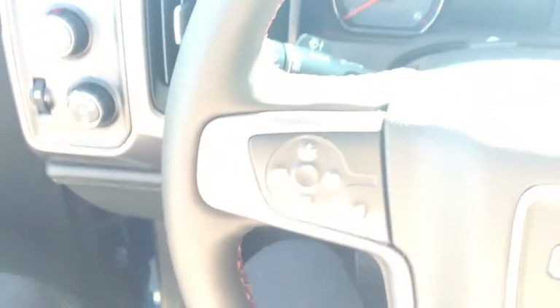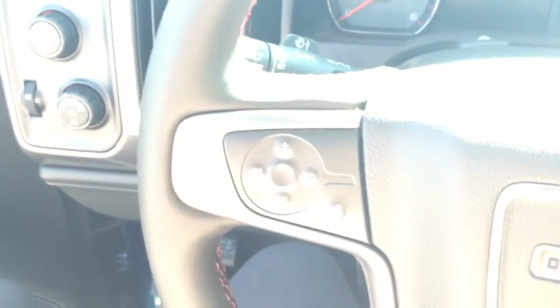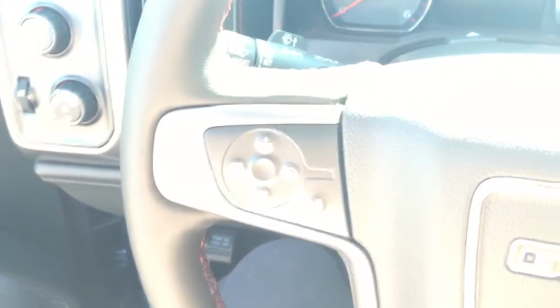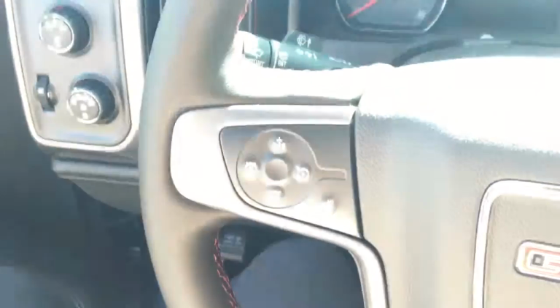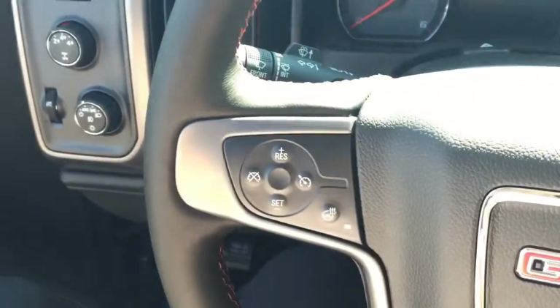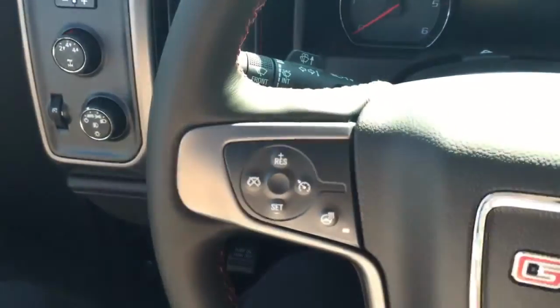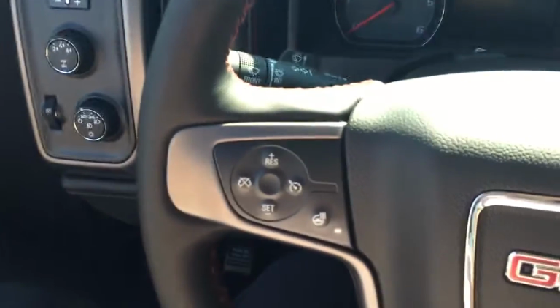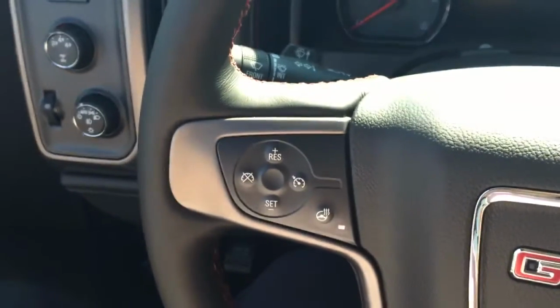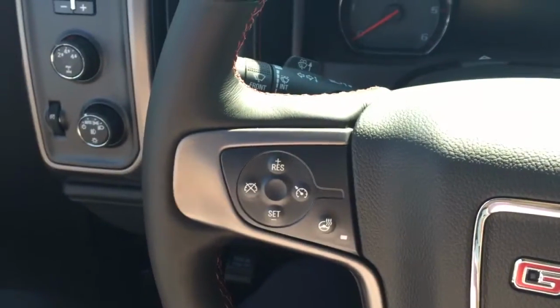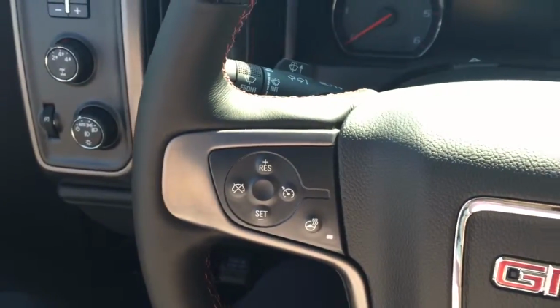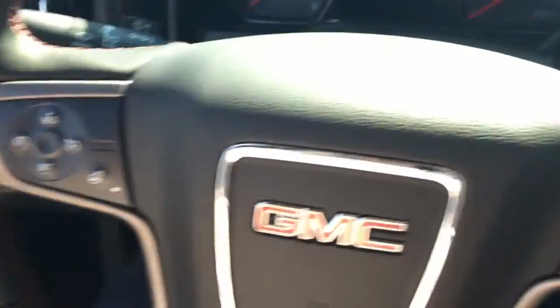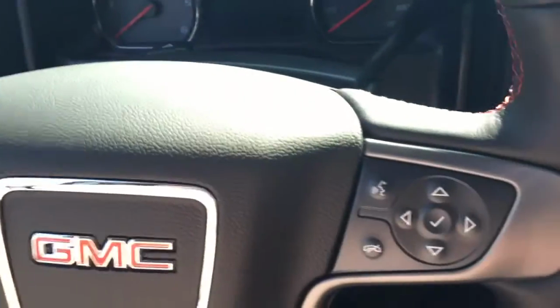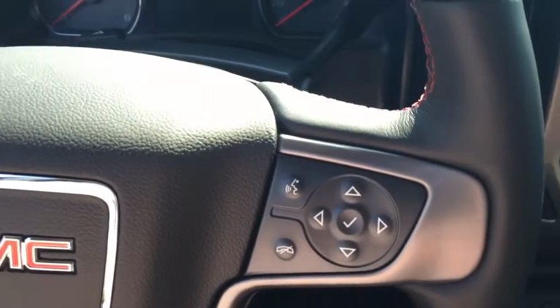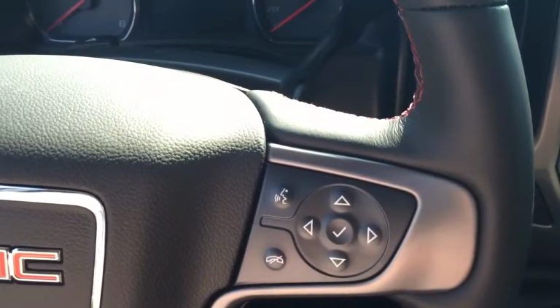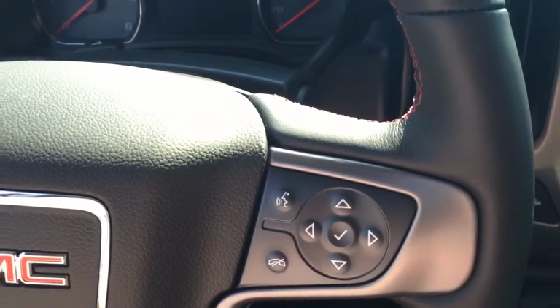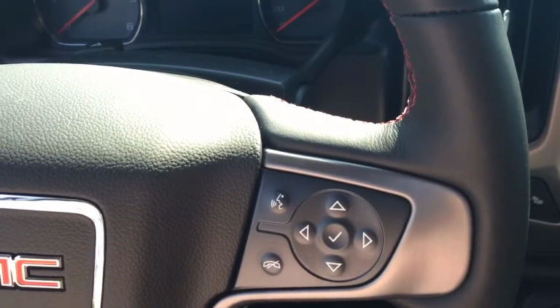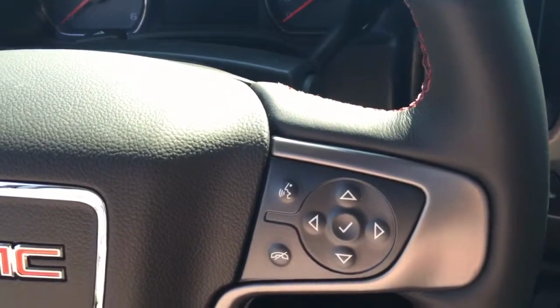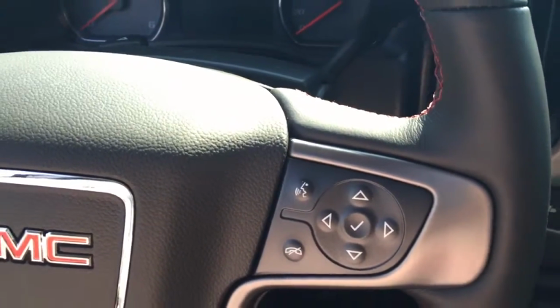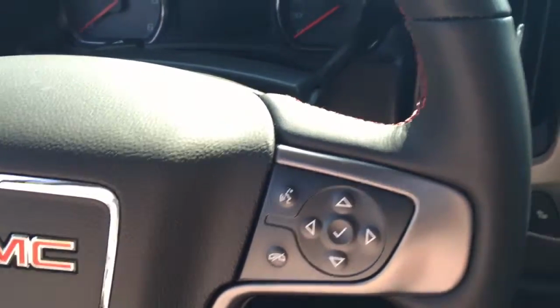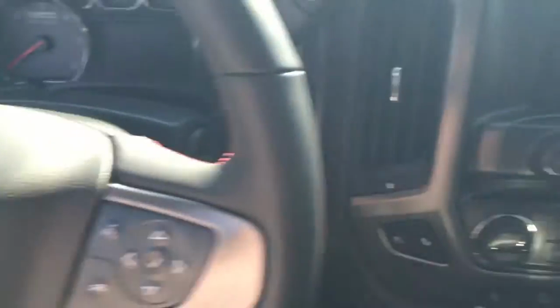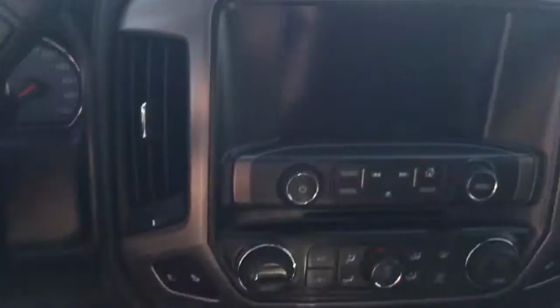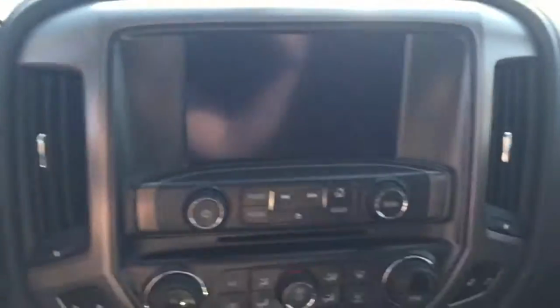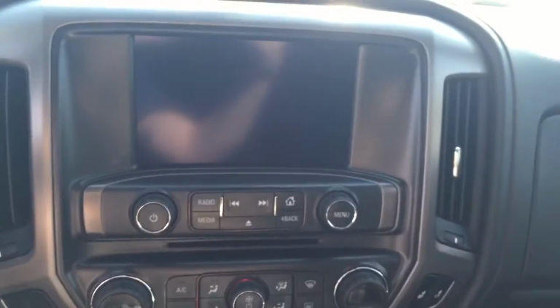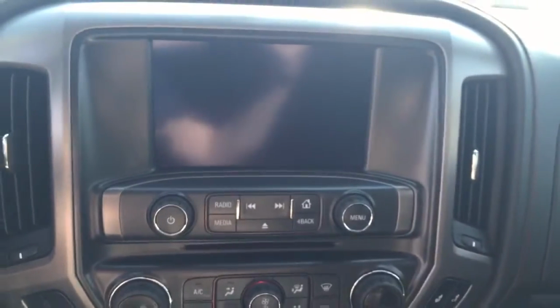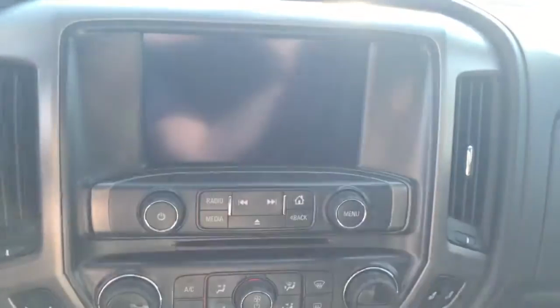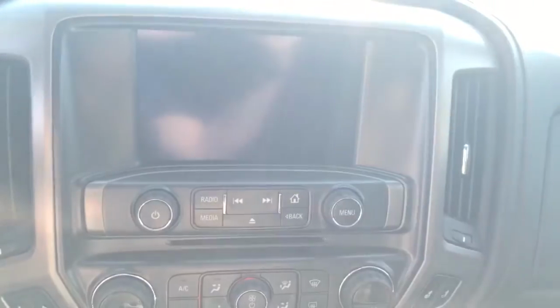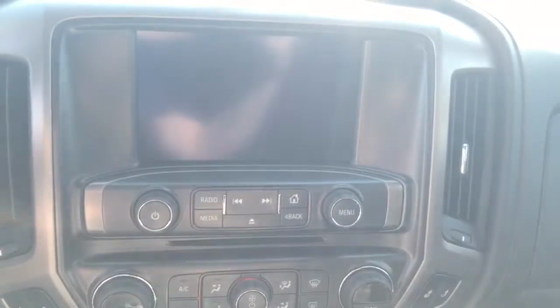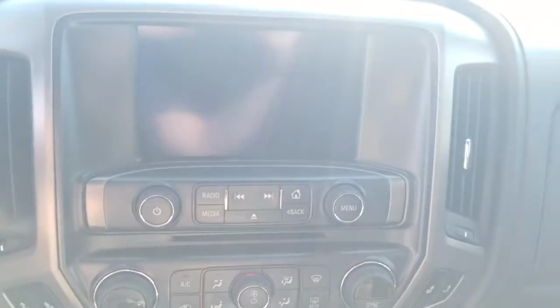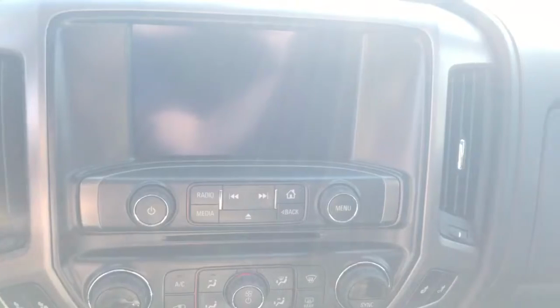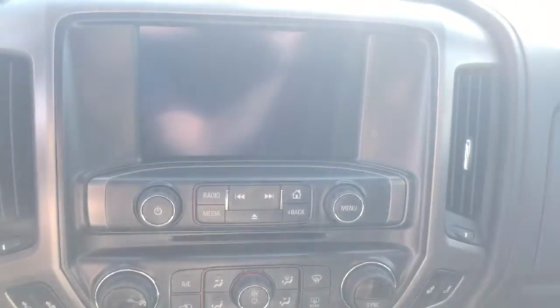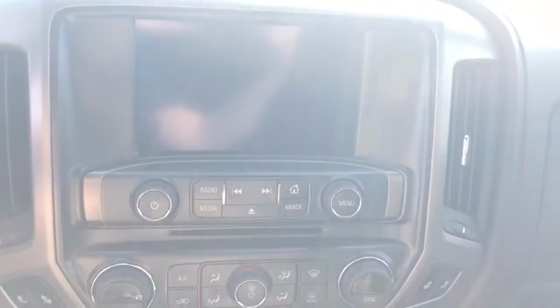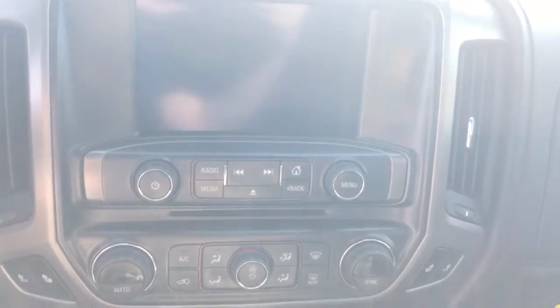On the steering wheel we have cruise control, heated steering wheel, Bluetooth capability, media controls, and a screen display with AM, FM, XM radio, and a CD player.